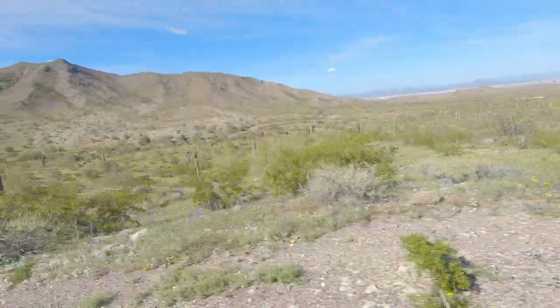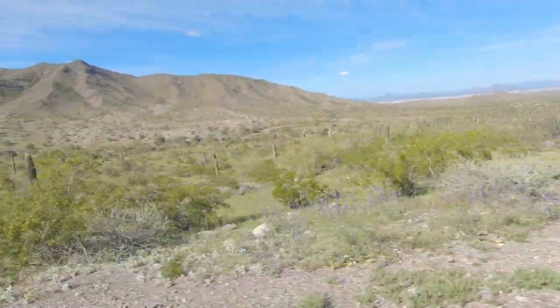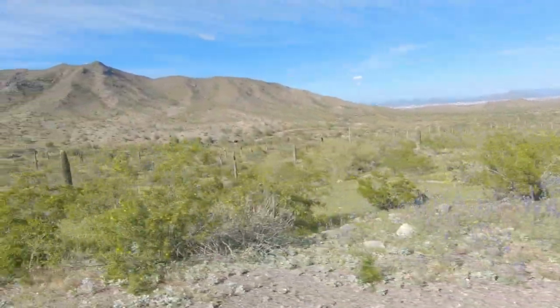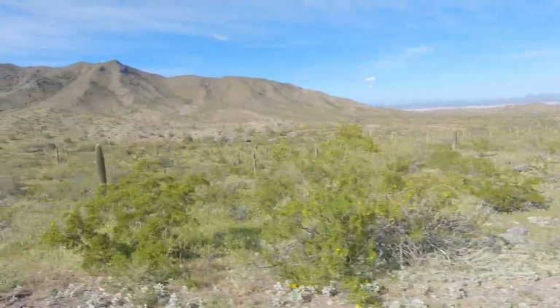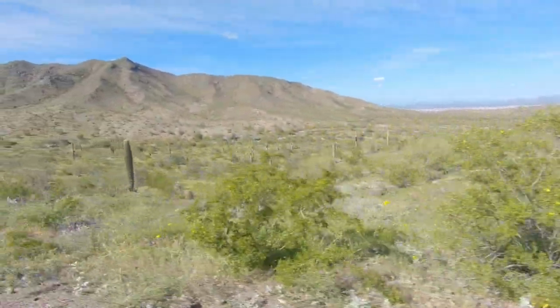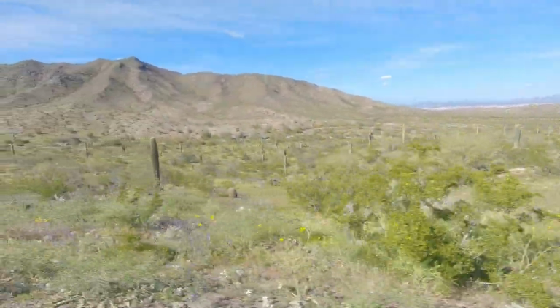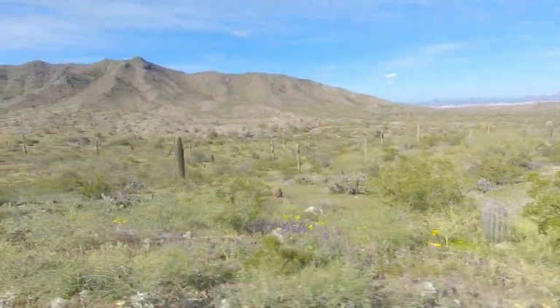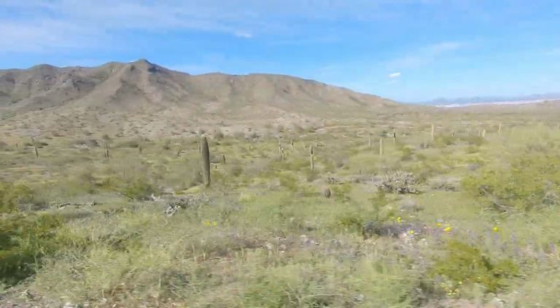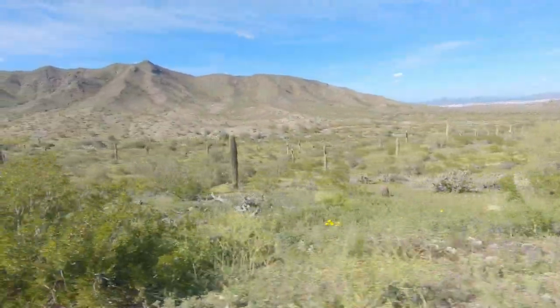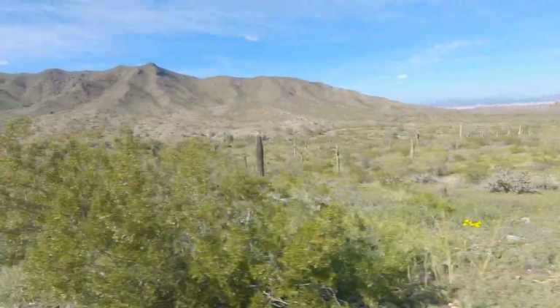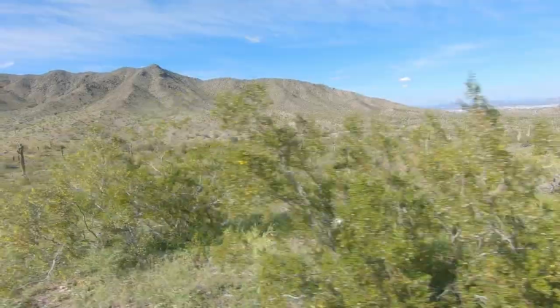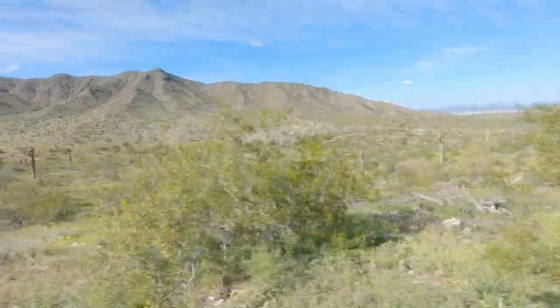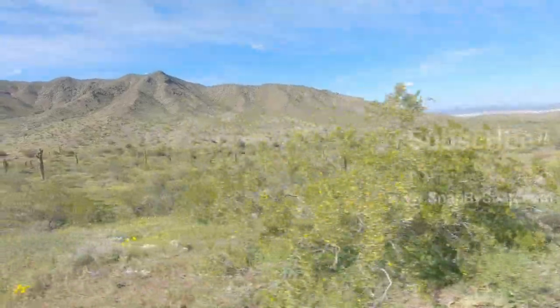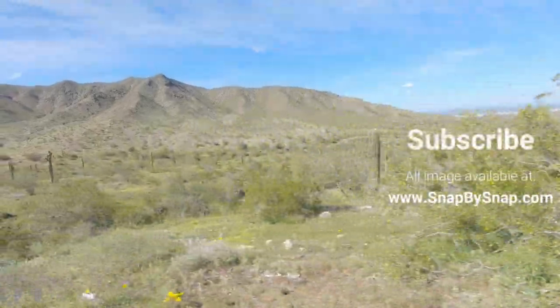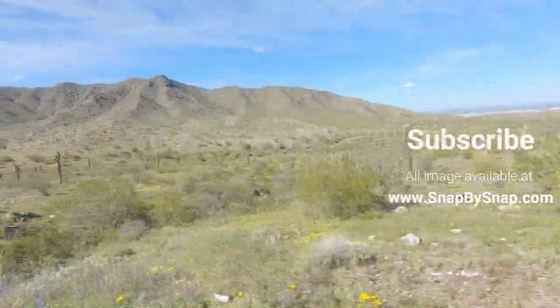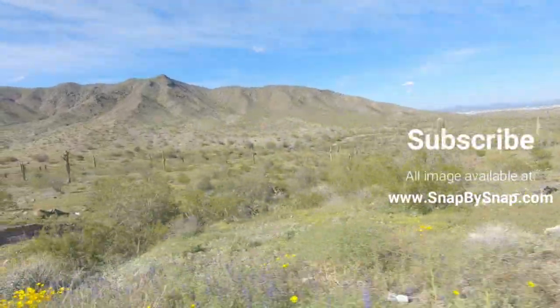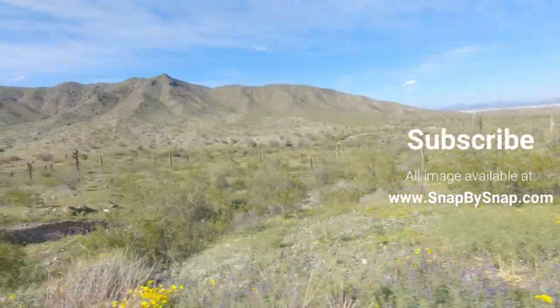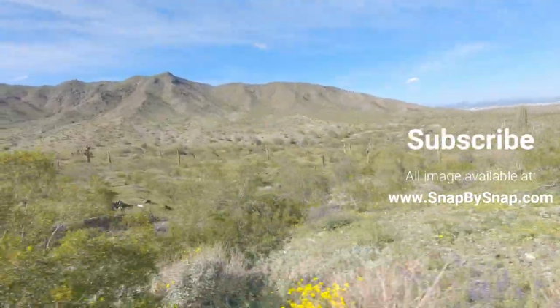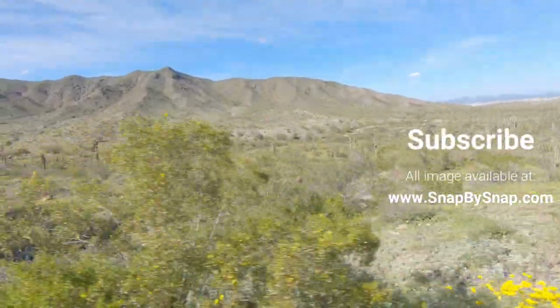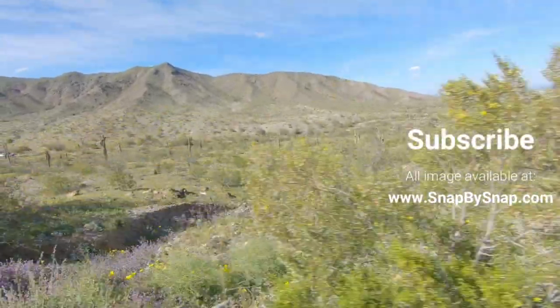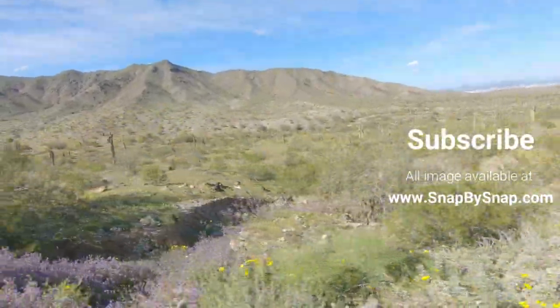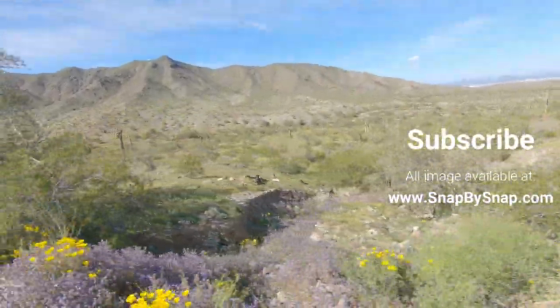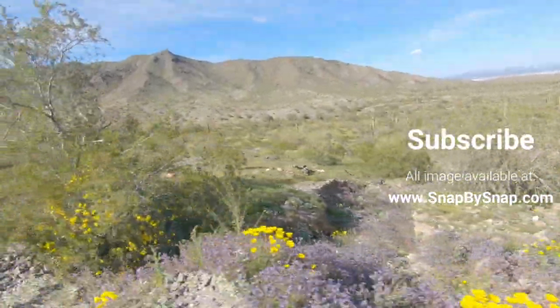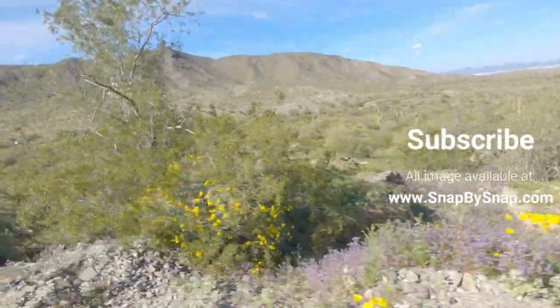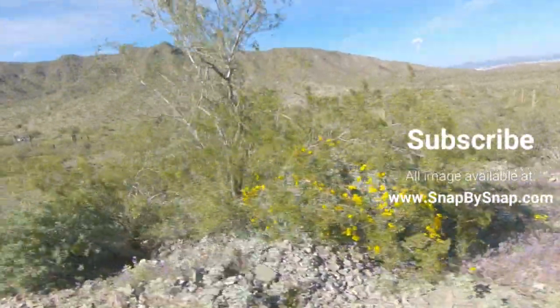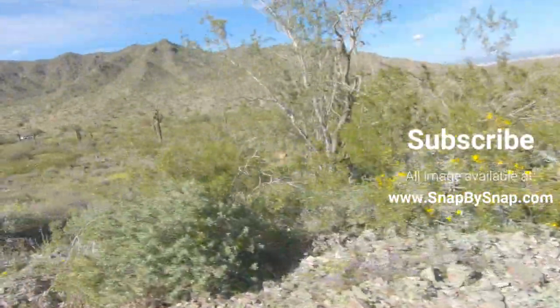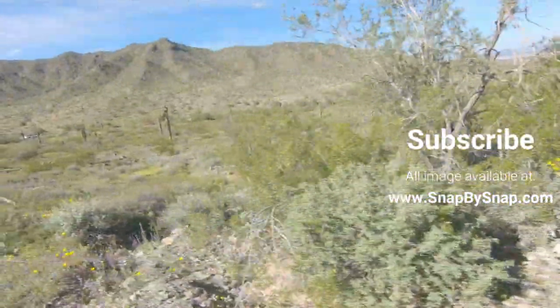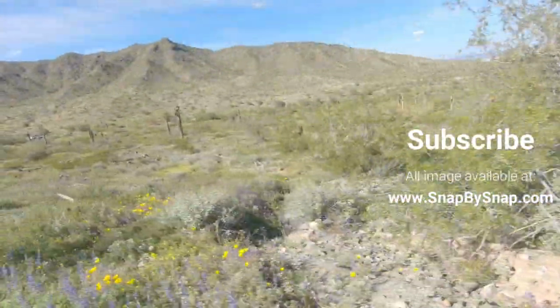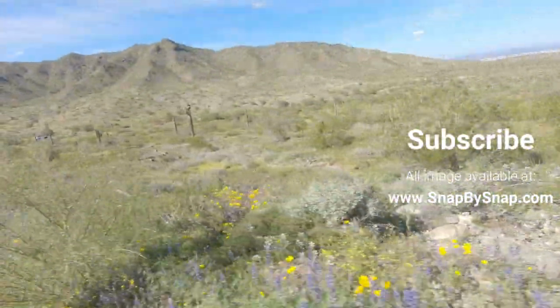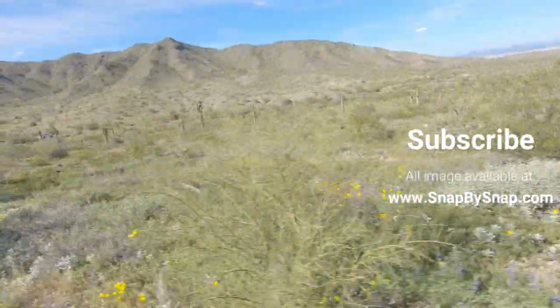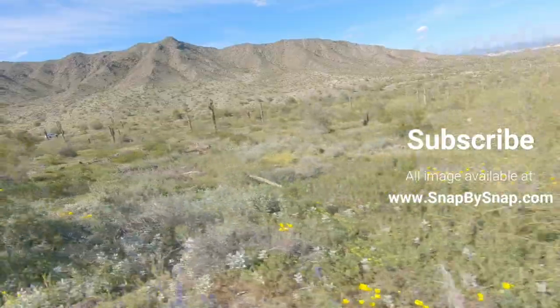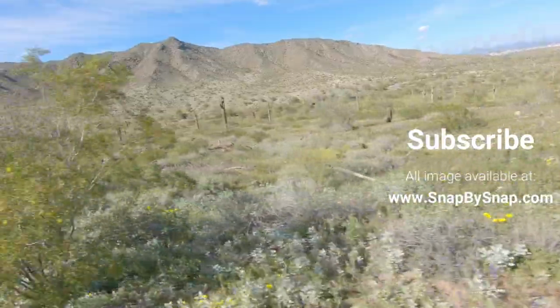Thanks for watching. Click that subscribe button. Leave me some comments of where you'd like to visit when you're in Phoenix. And remember — never stop exploring.